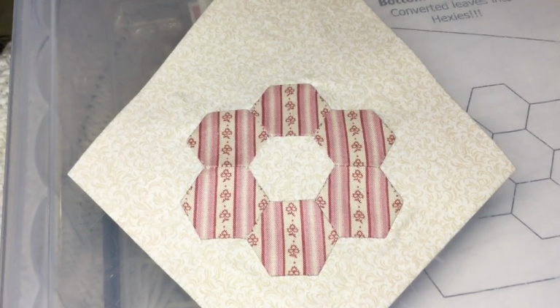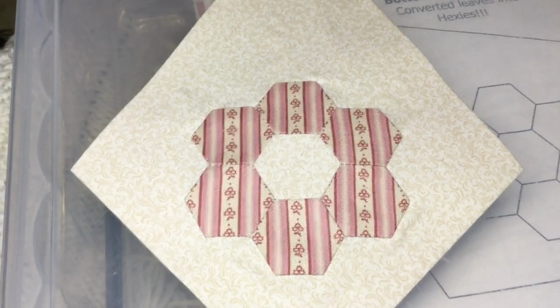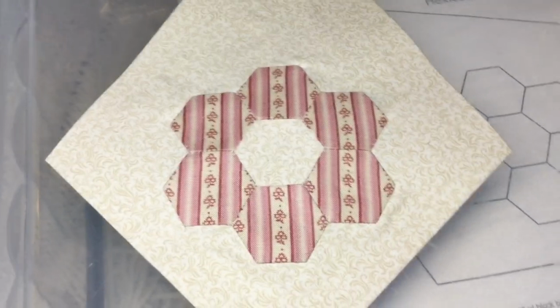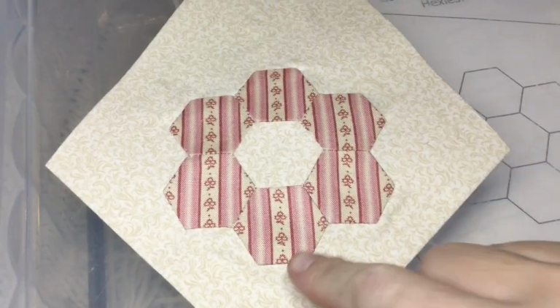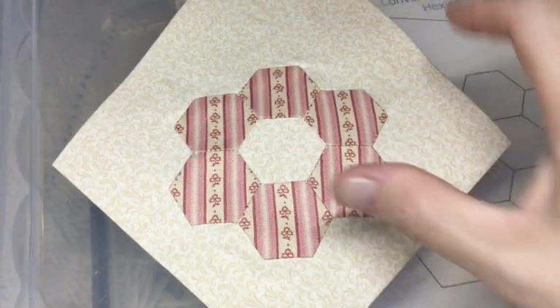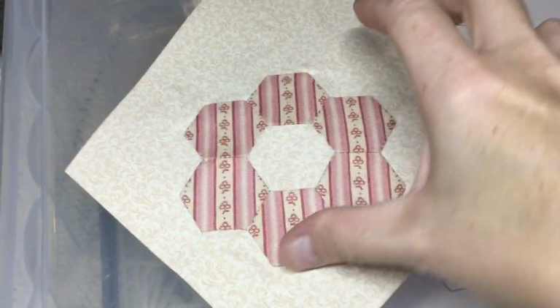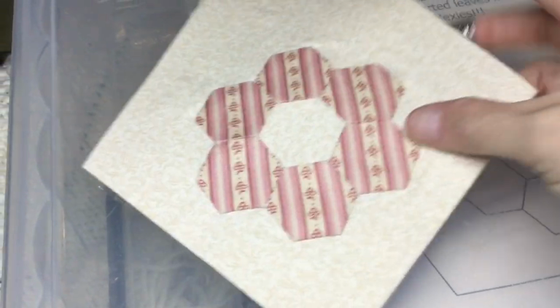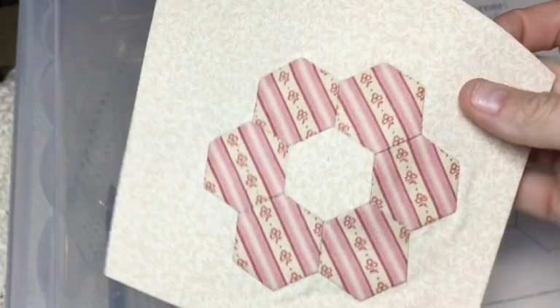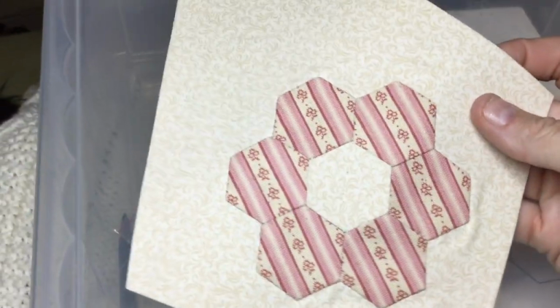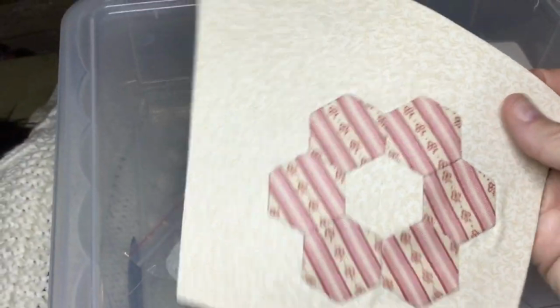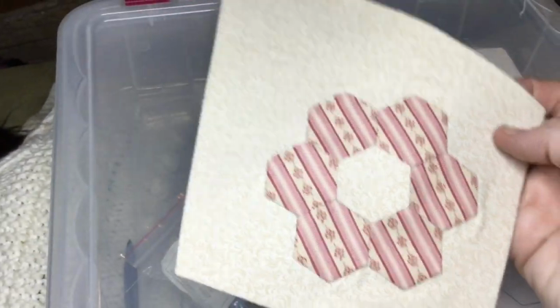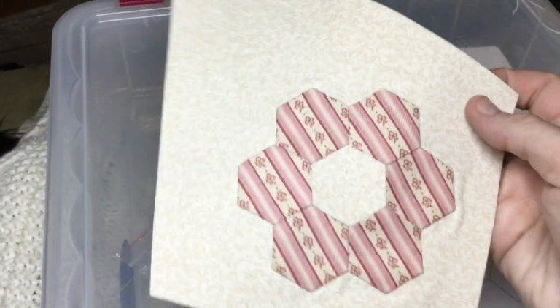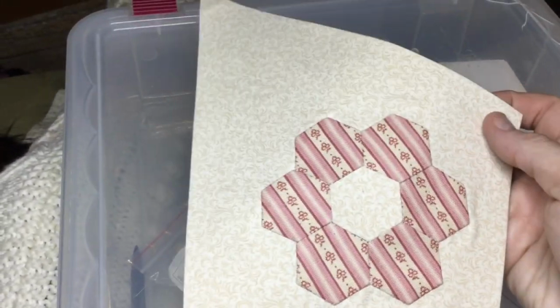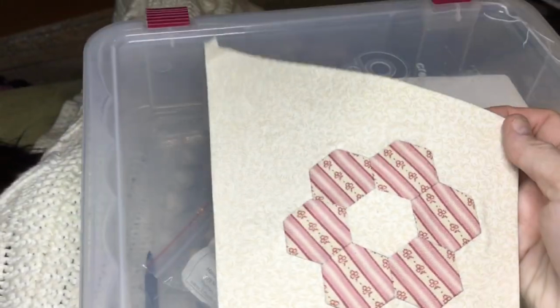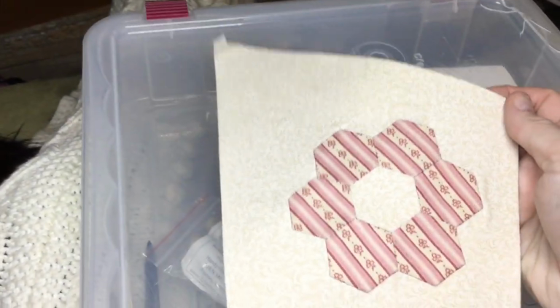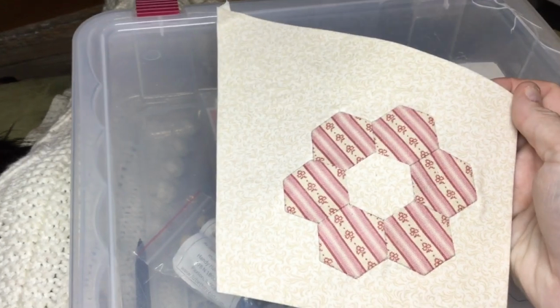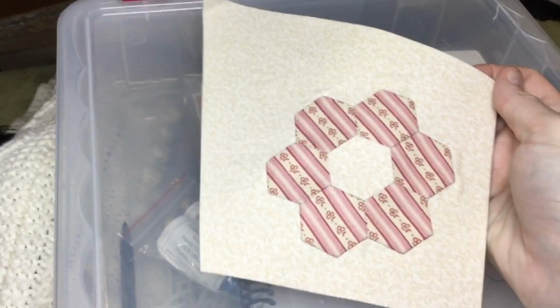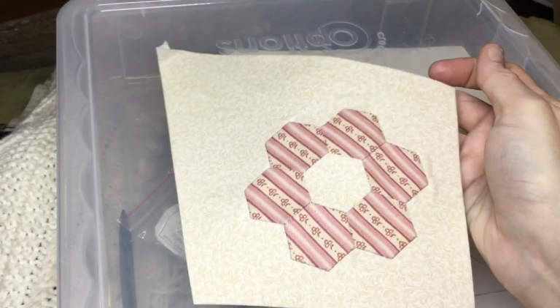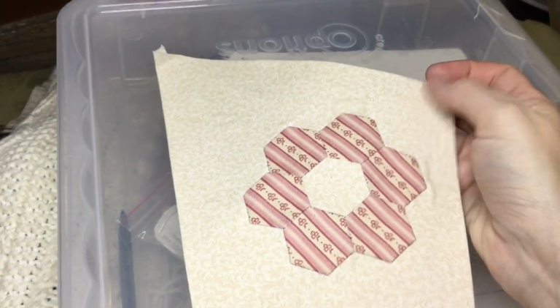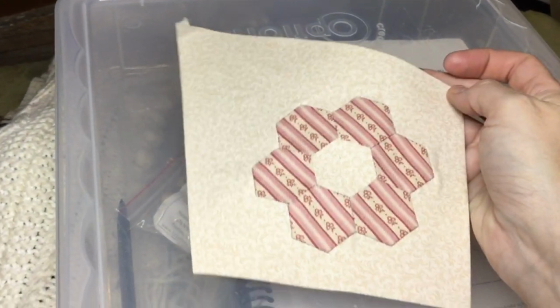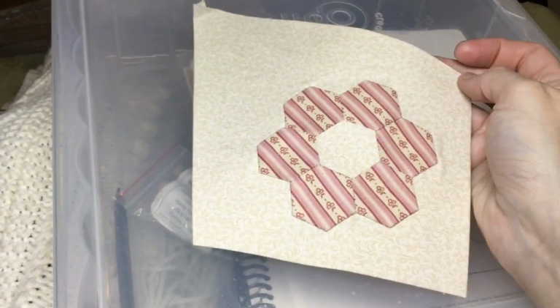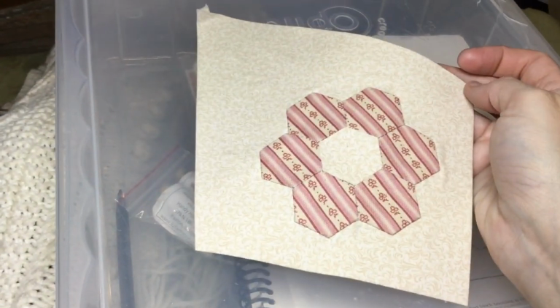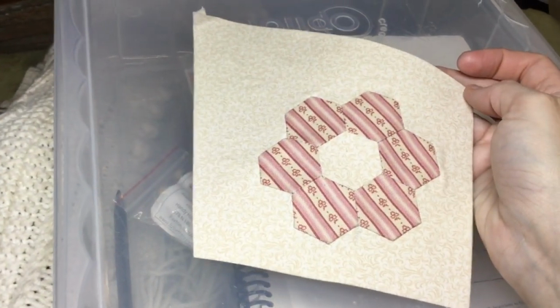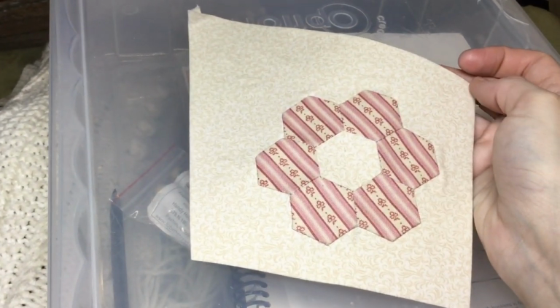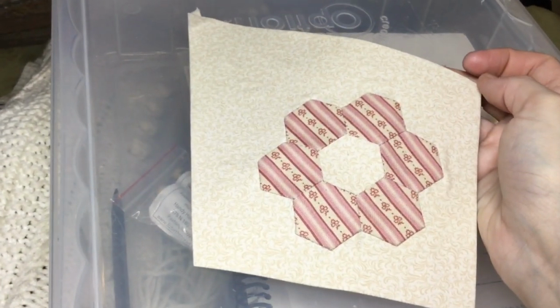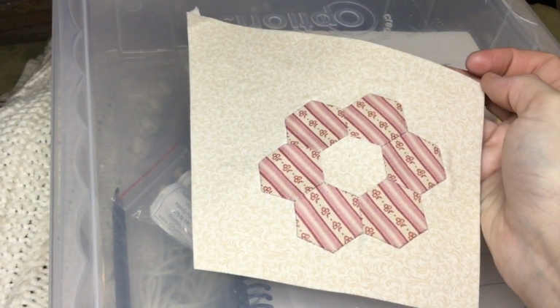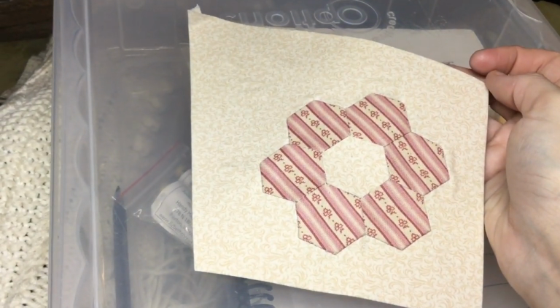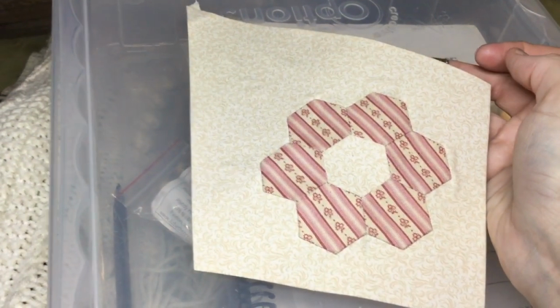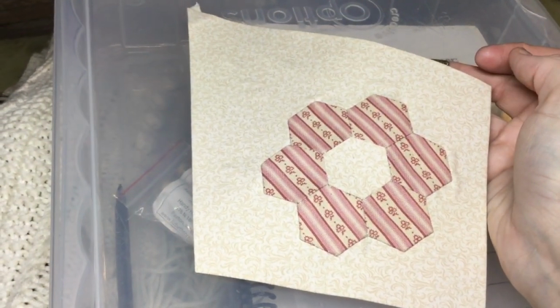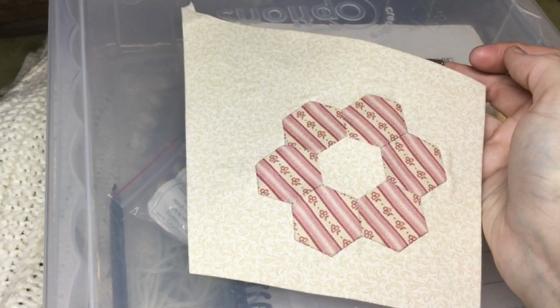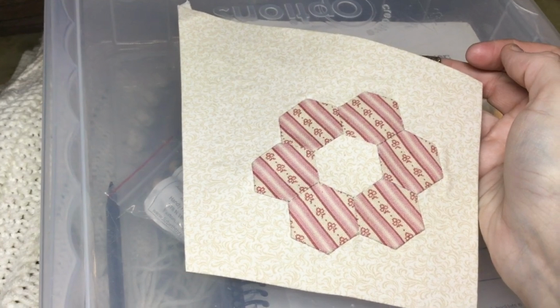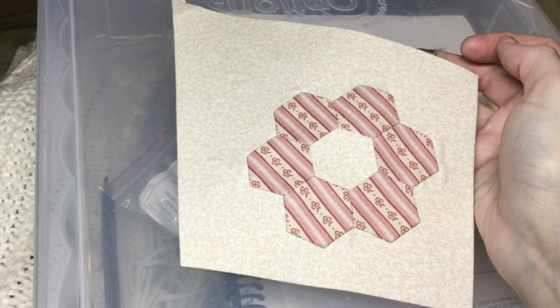I've appliquéd my hexagon flower onto the background, and now my bottom right corner is complete — and so is every block of the quilt. All that's left is assembly.